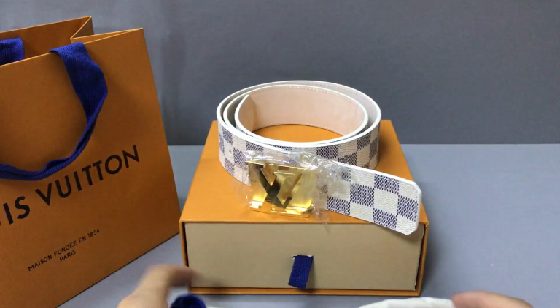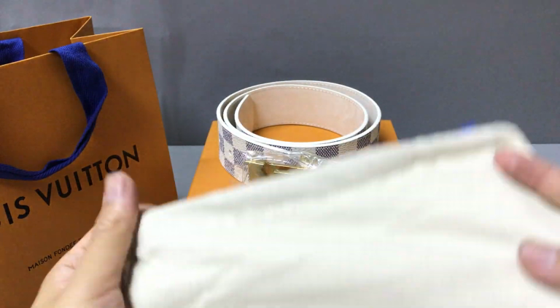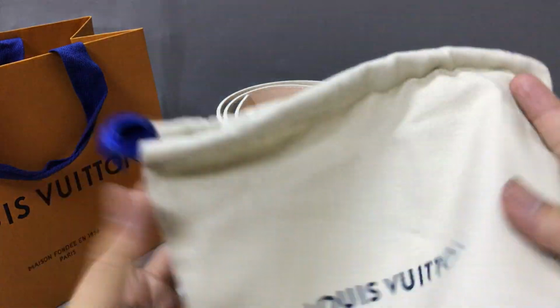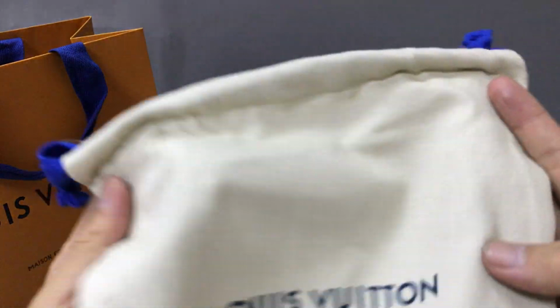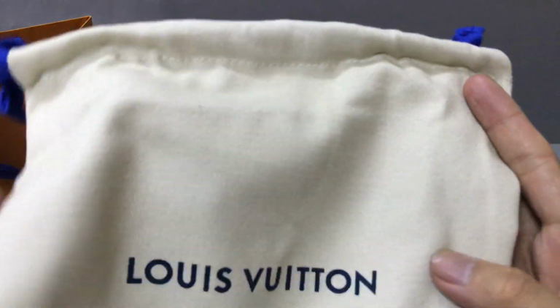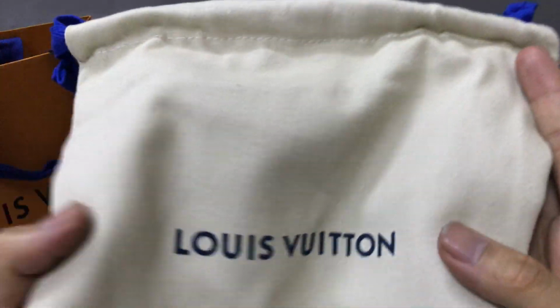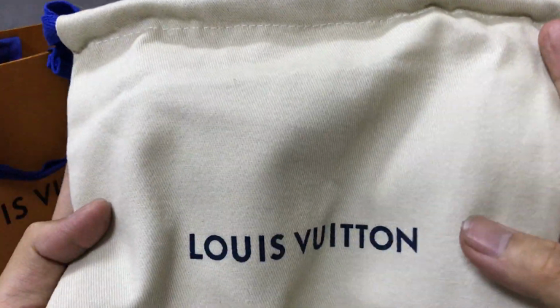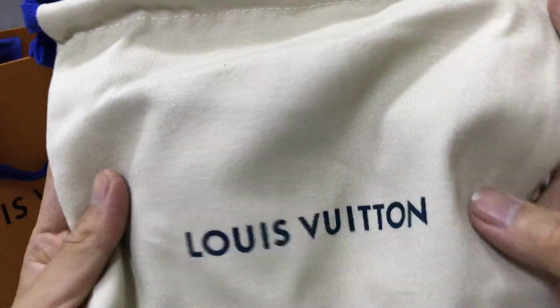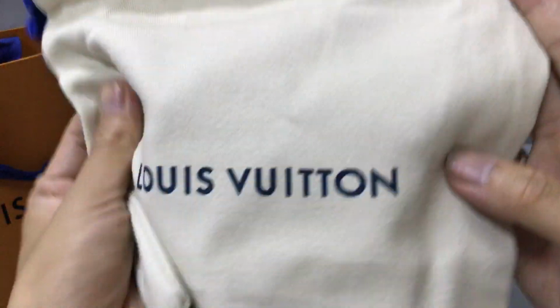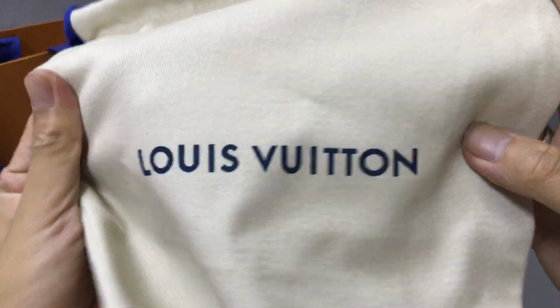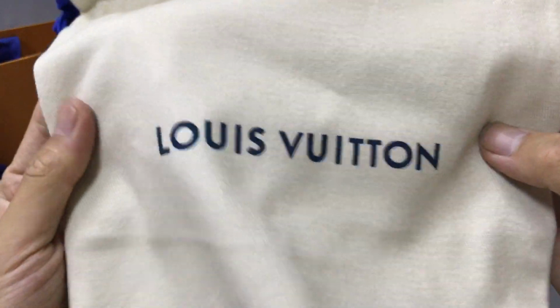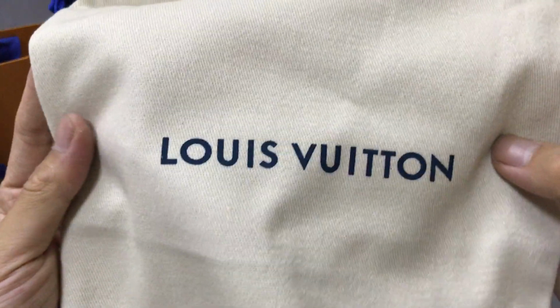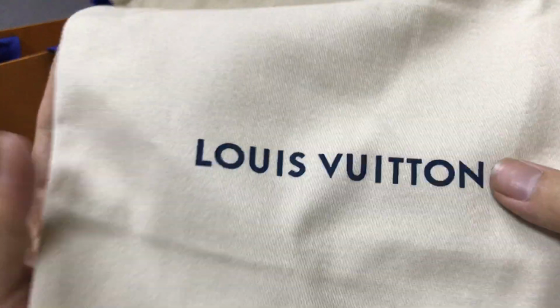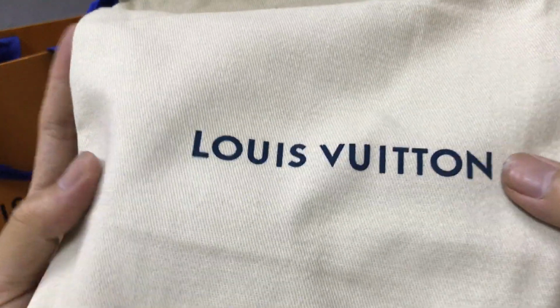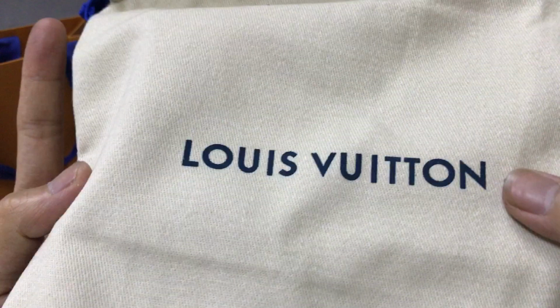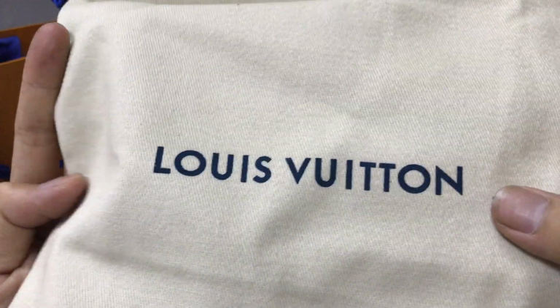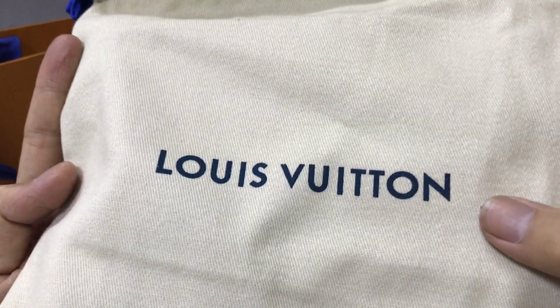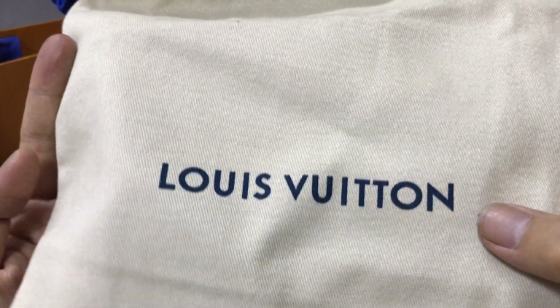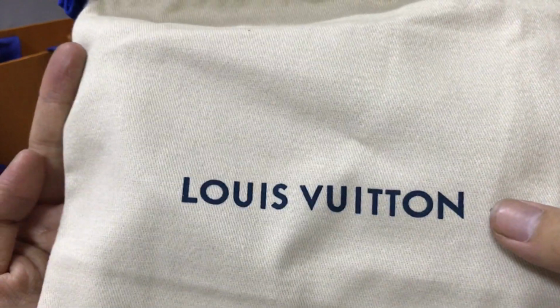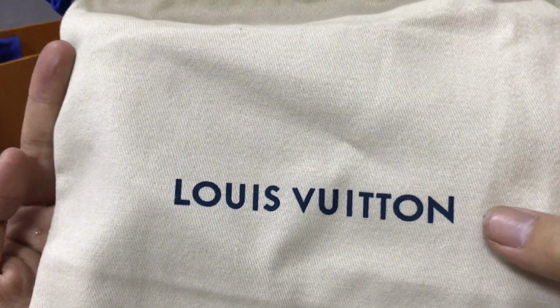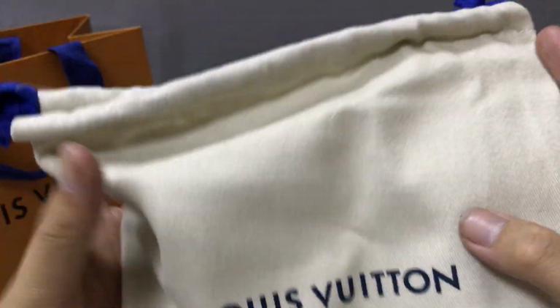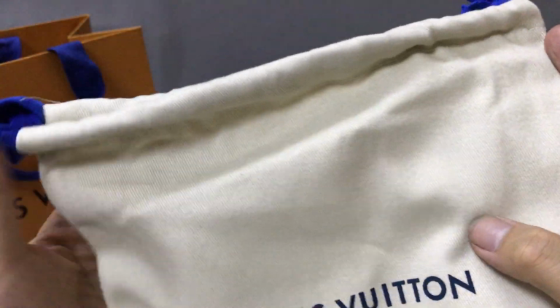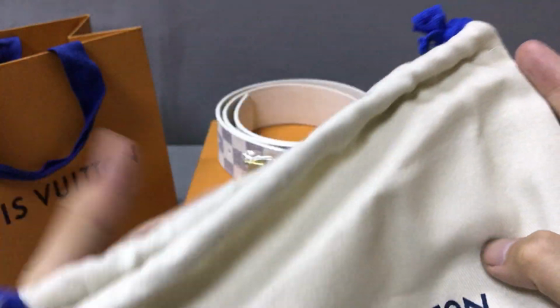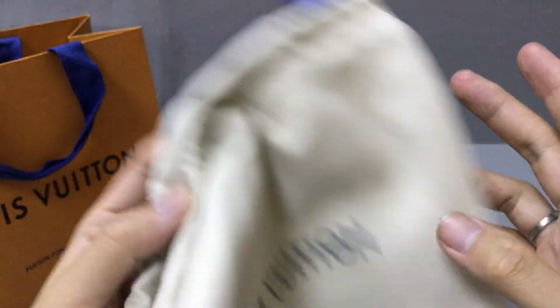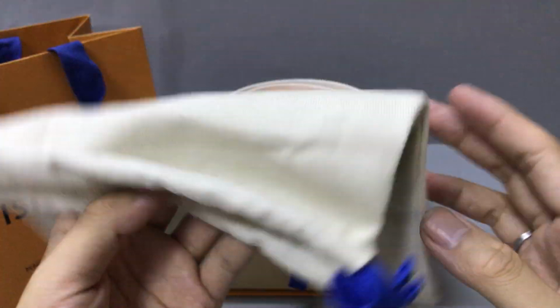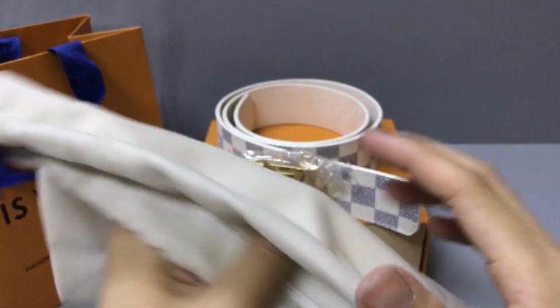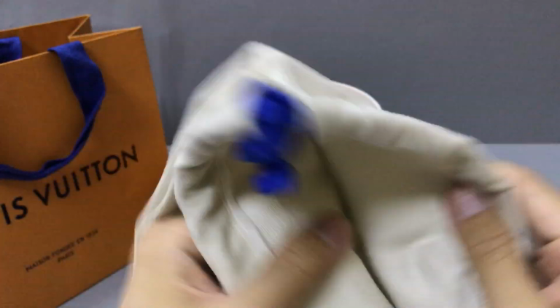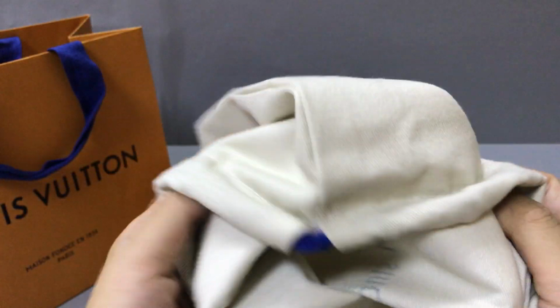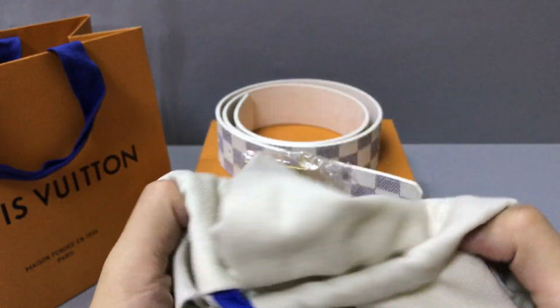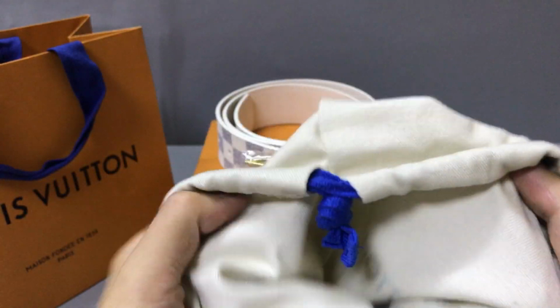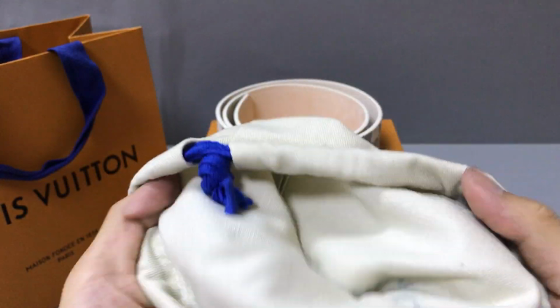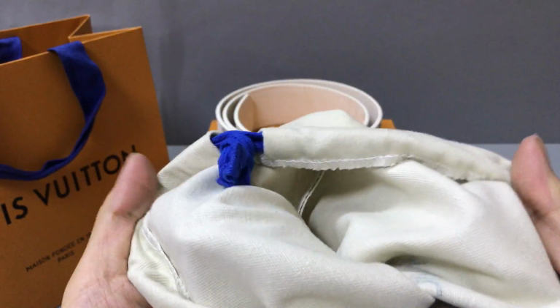I have a small dust bag. You can check the small dust bag — it has the Louis Vuitton logo print and the material is coated.